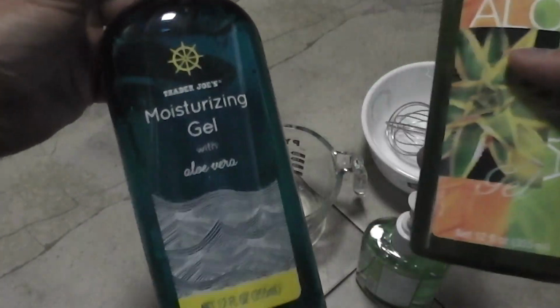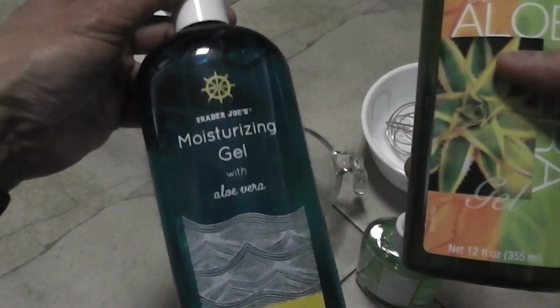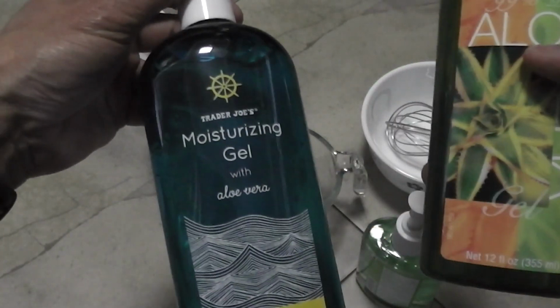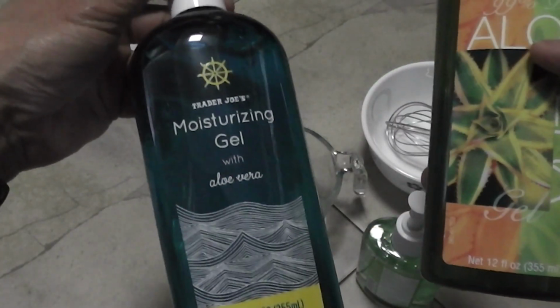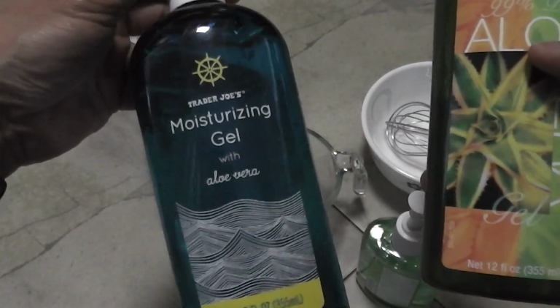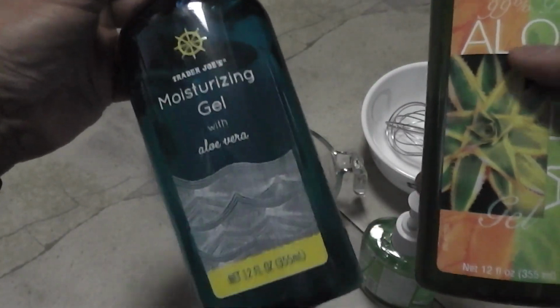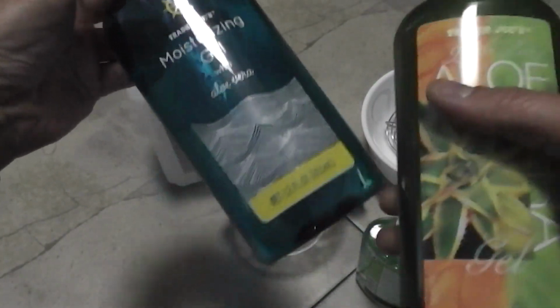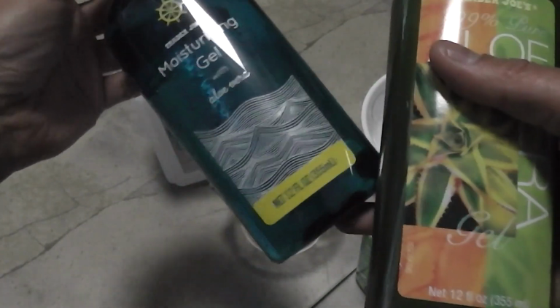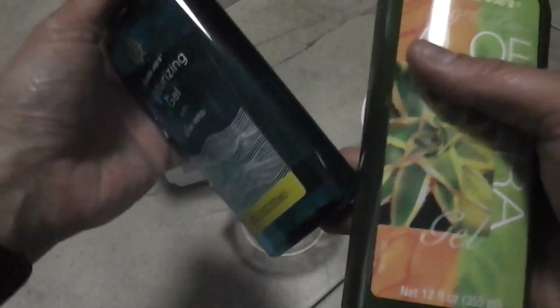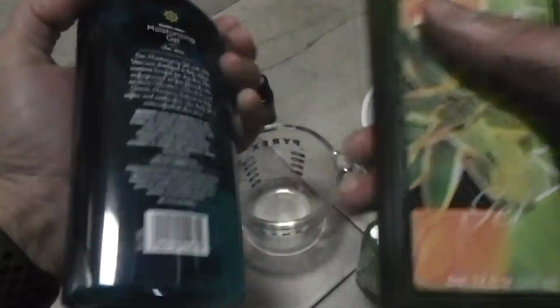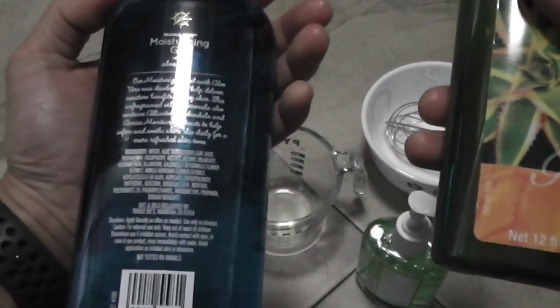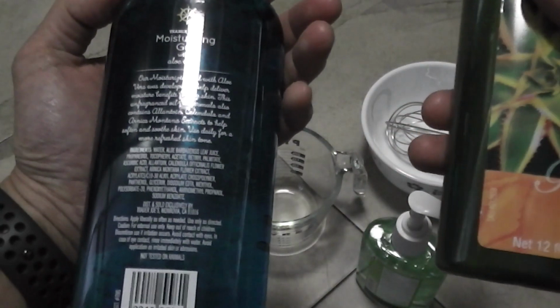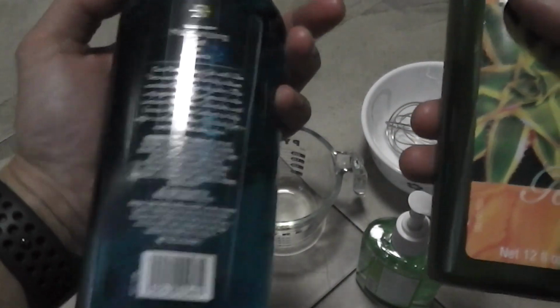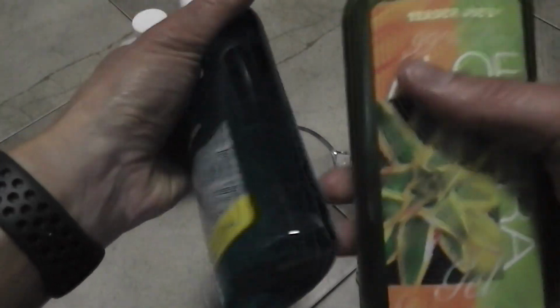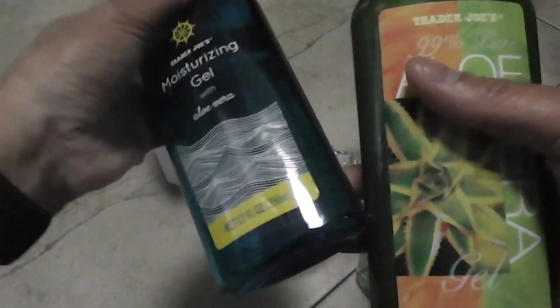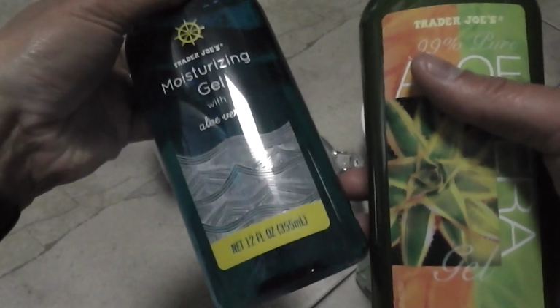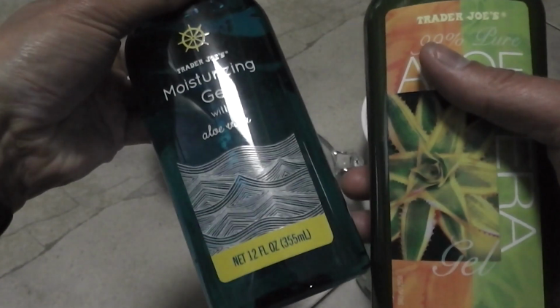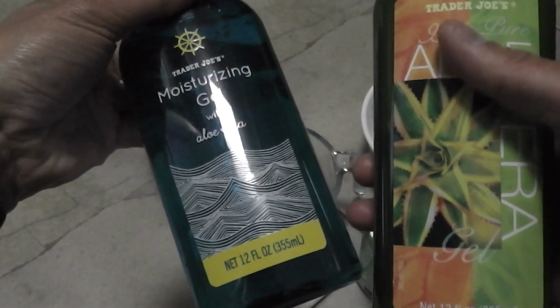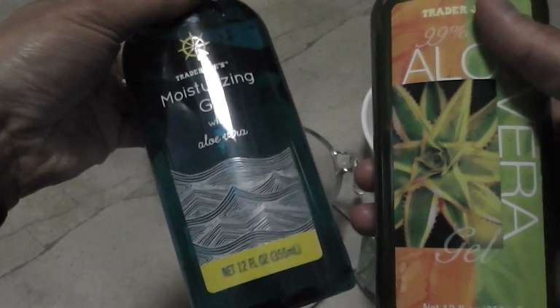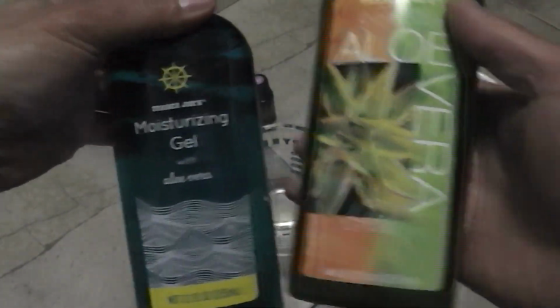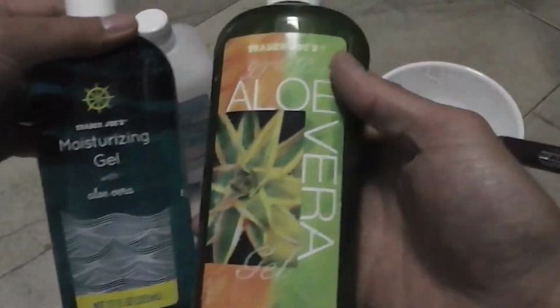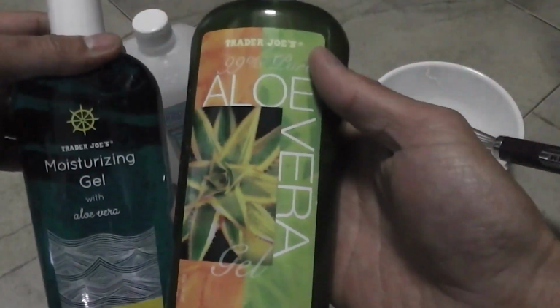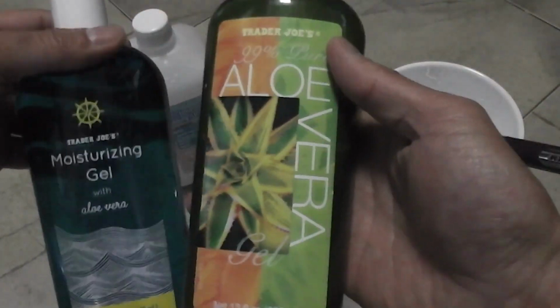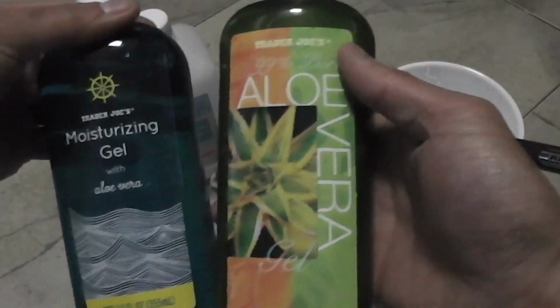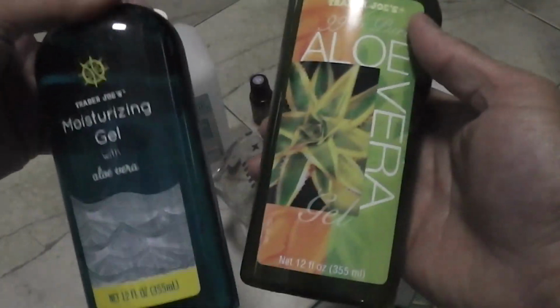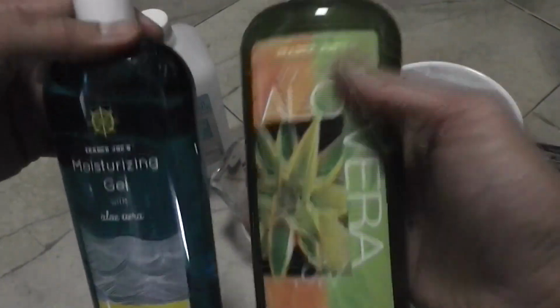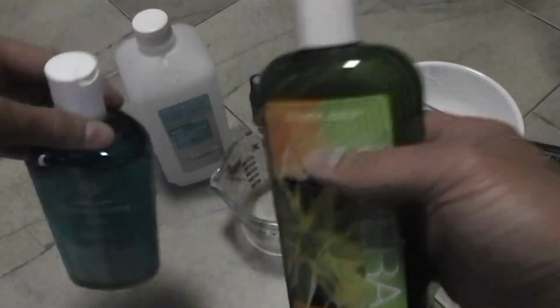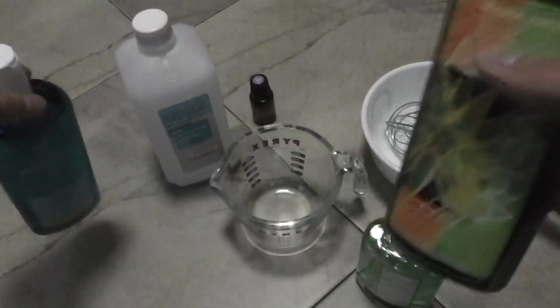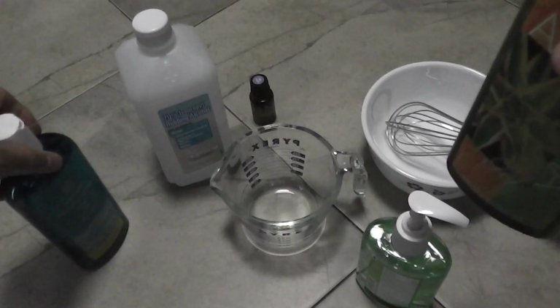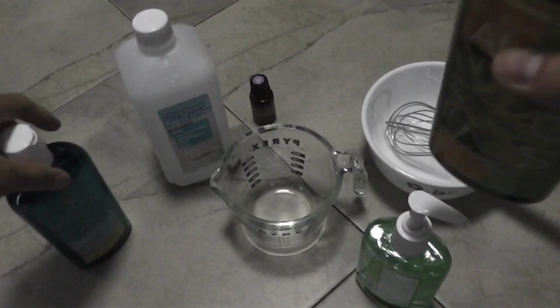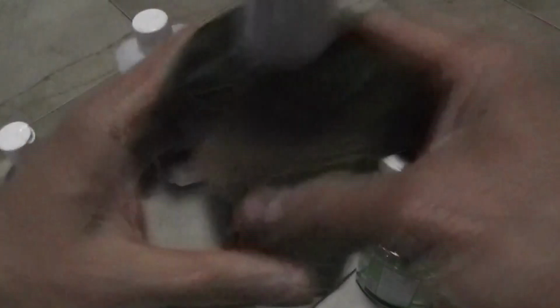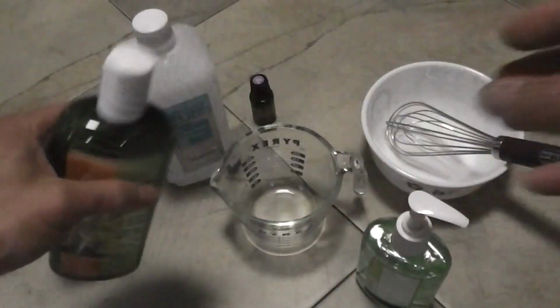This is a new bottle of aloe vera gel. This isn't the older design but they're practically the same. So let's do it.